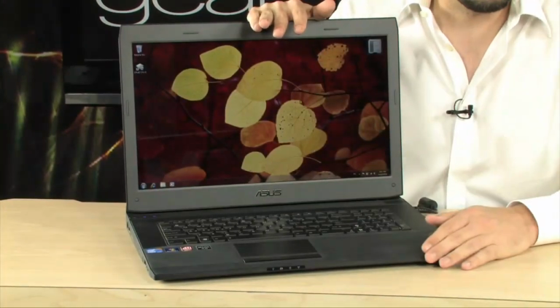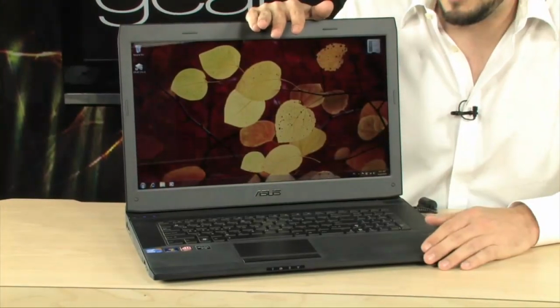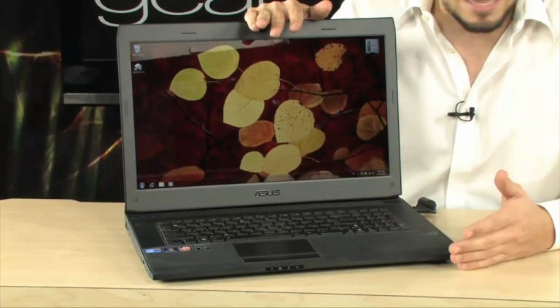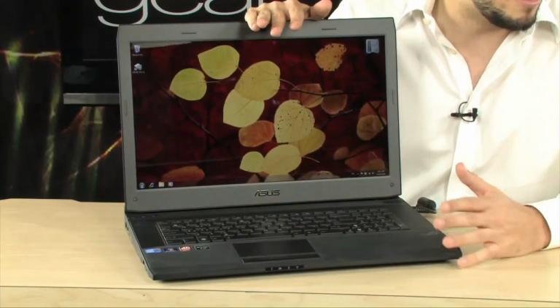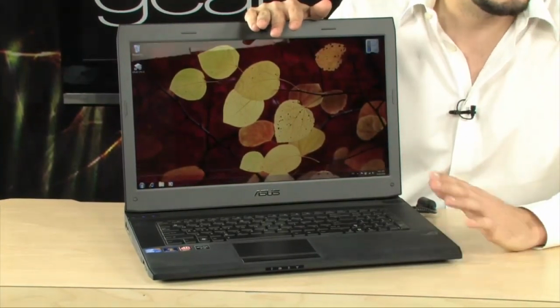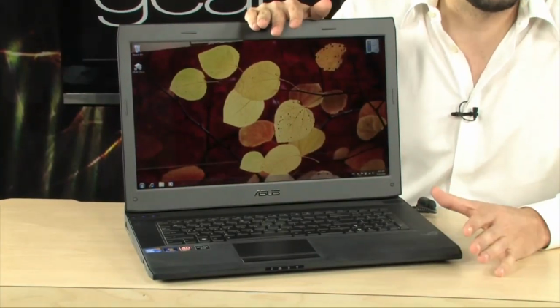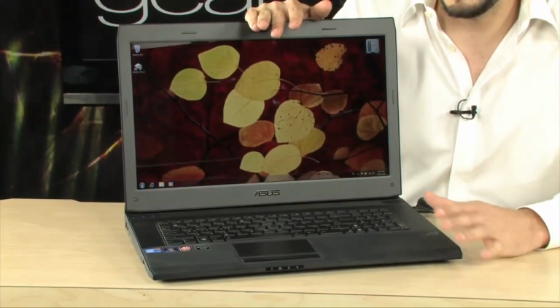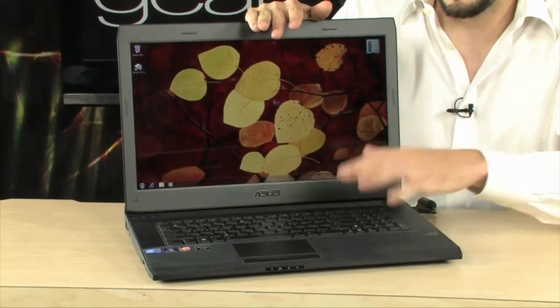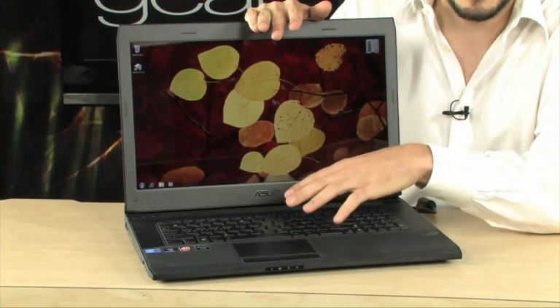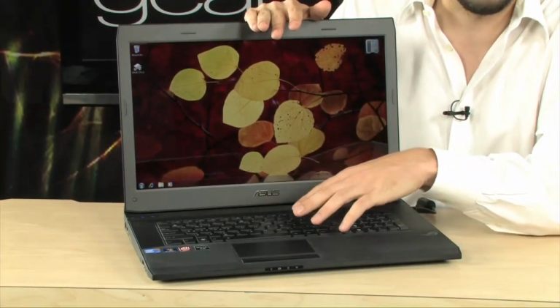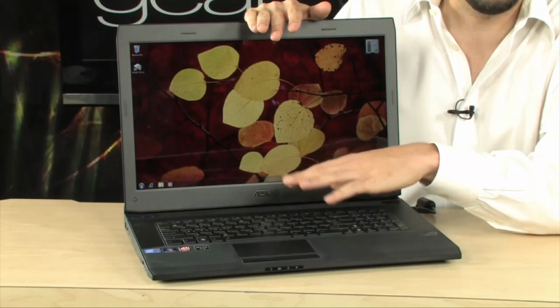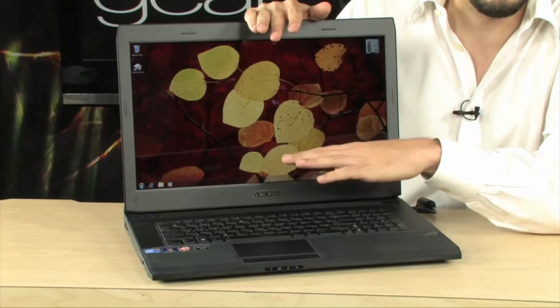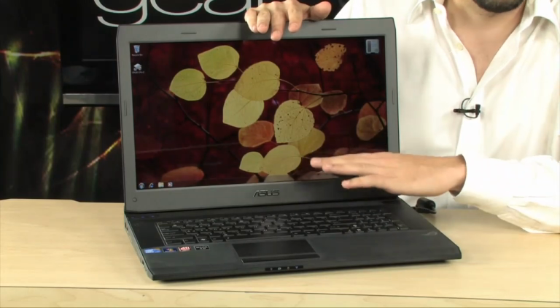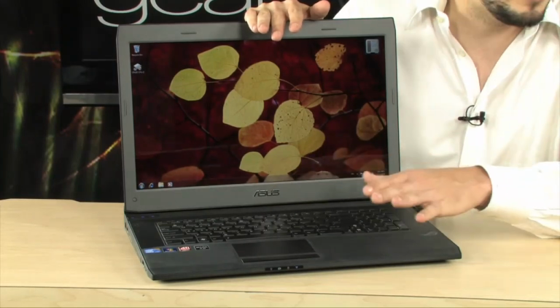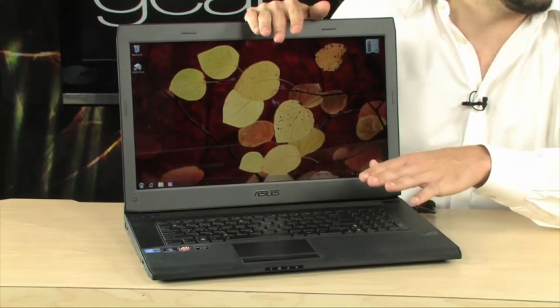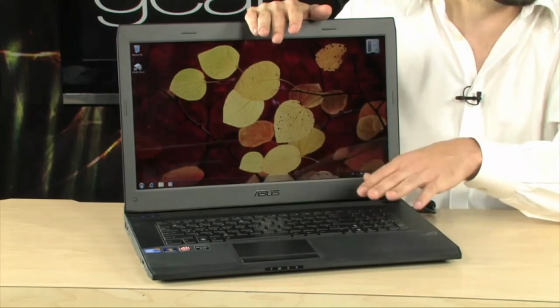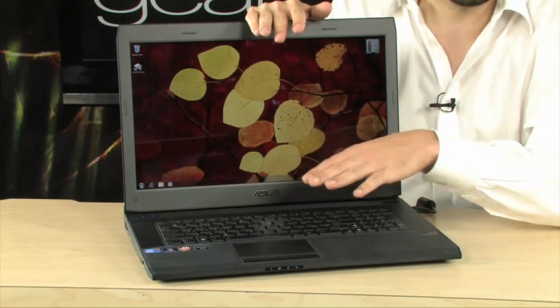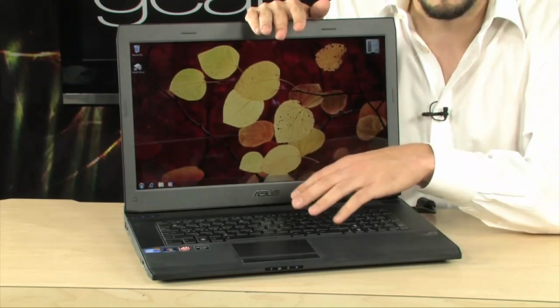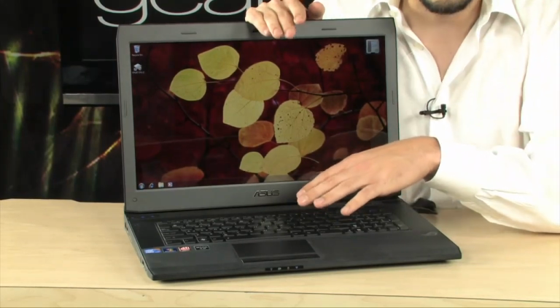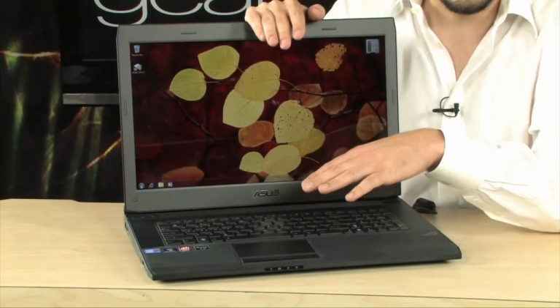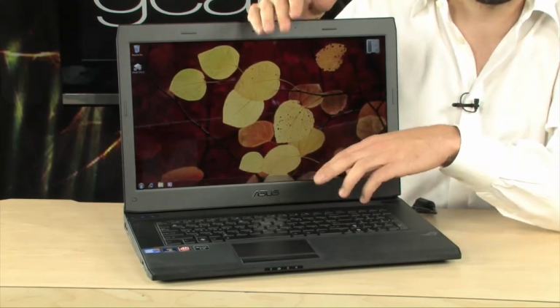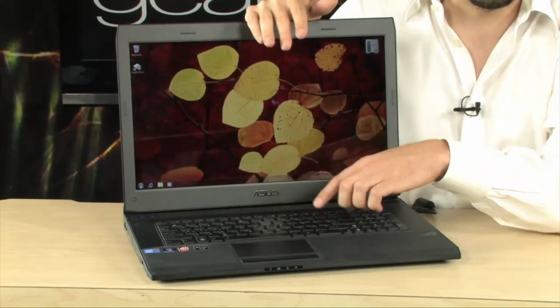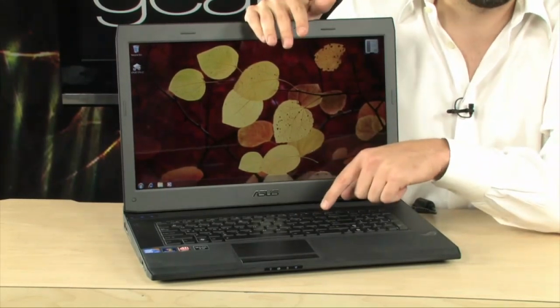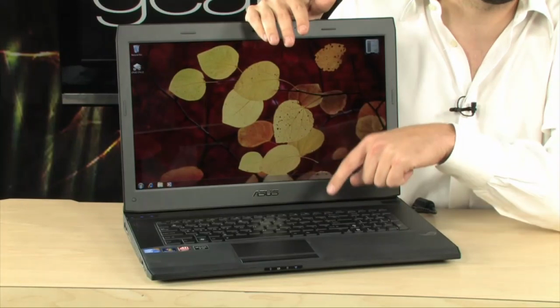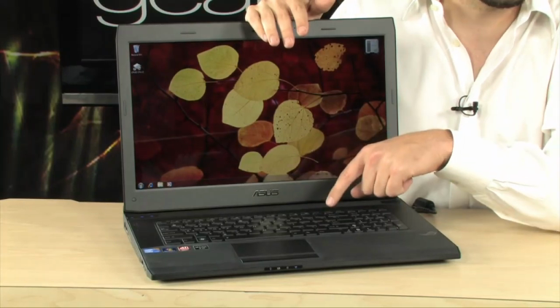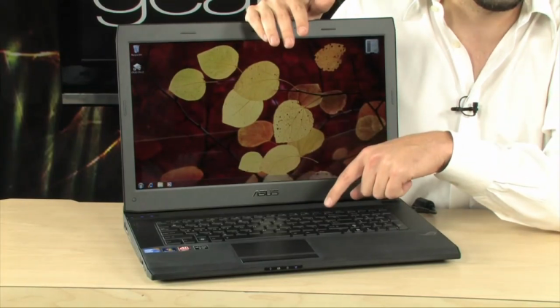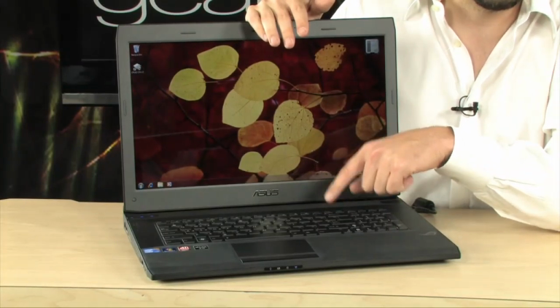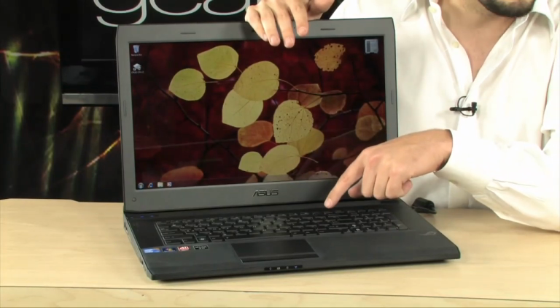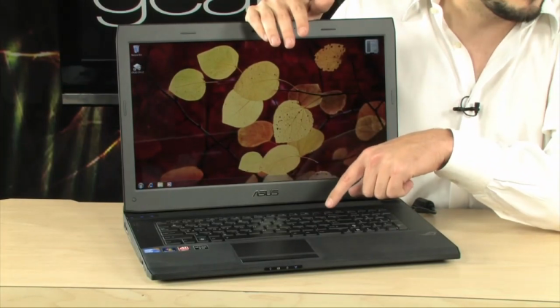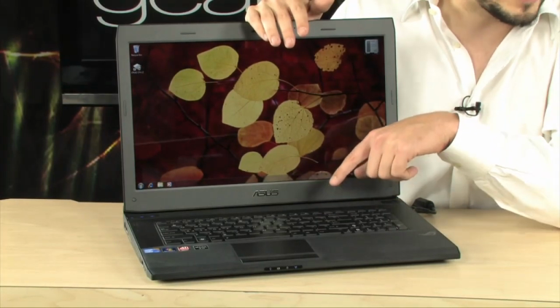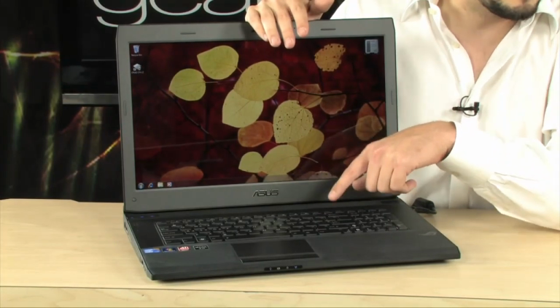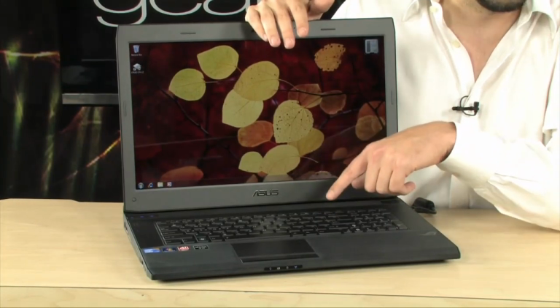It really looks like it's part of an F-117 Stealth Fighter. Very, very cool laptop. Now let's talk specs, because this is an incredible gaming laptop. This has got the cream of the crop — DirectX 11 capable. It's got an integrated 5870 with one gigabyte of GDDR5 in it, which is absolutely incredible.